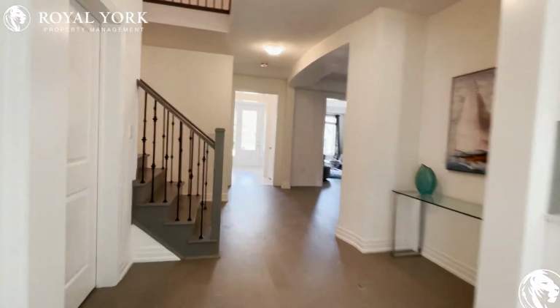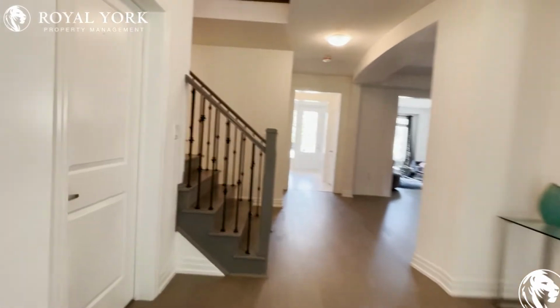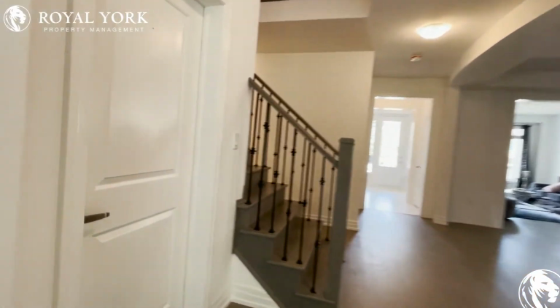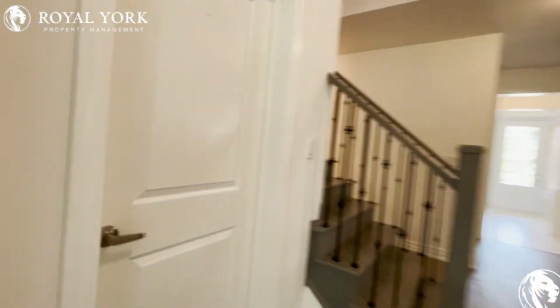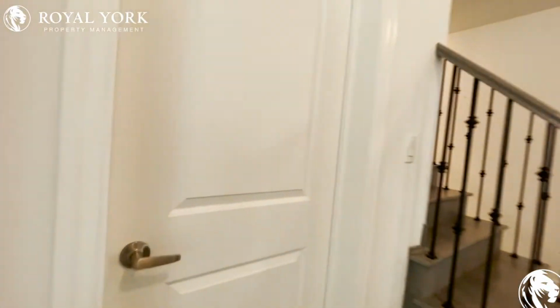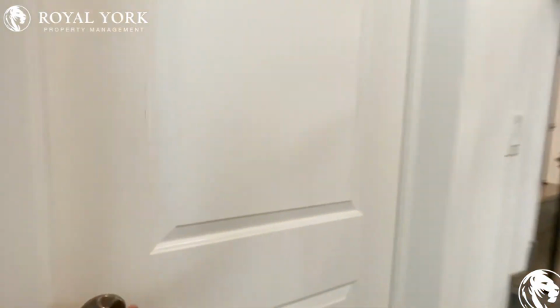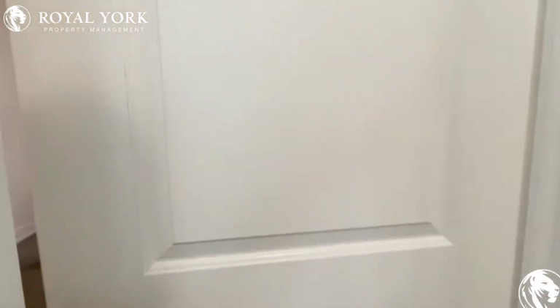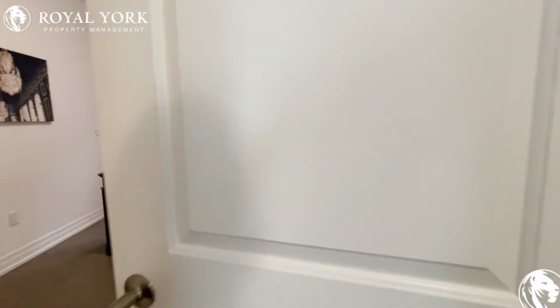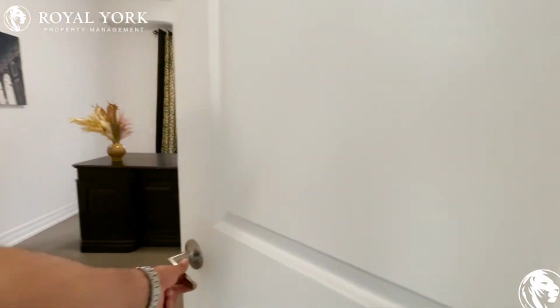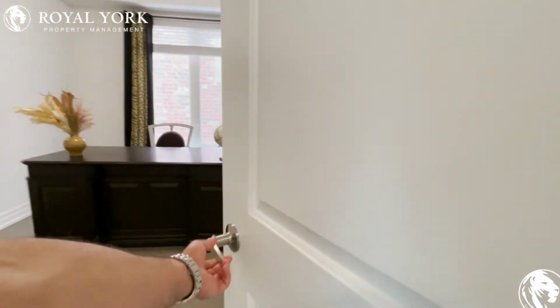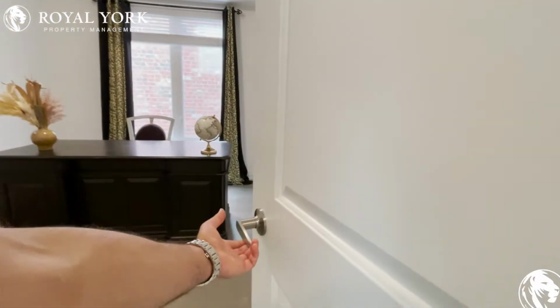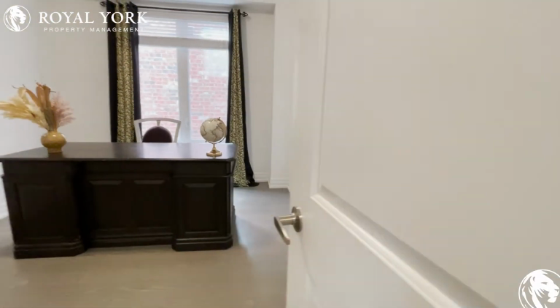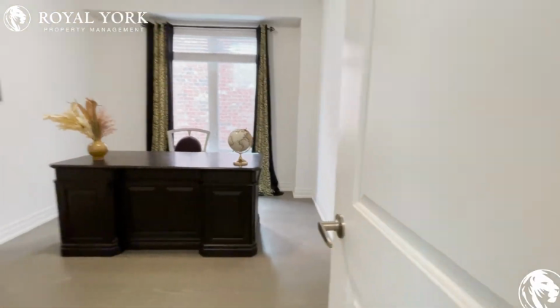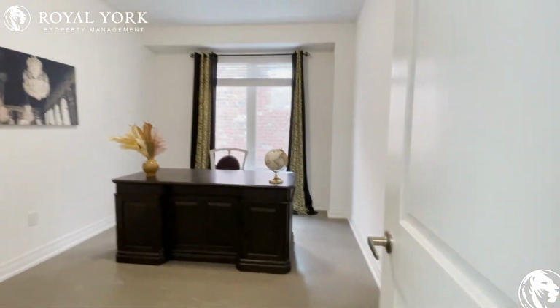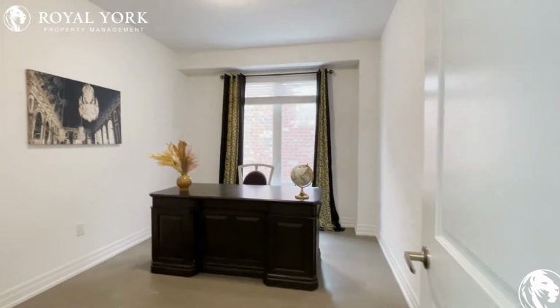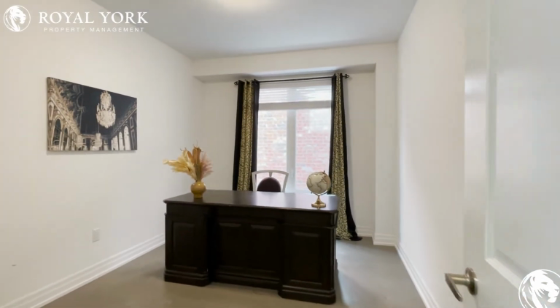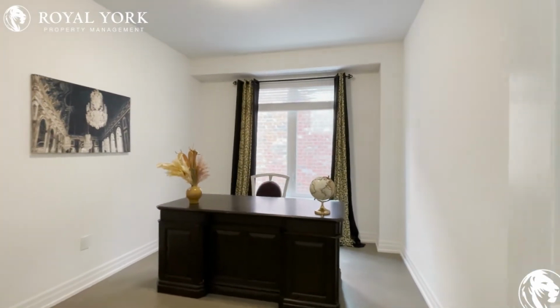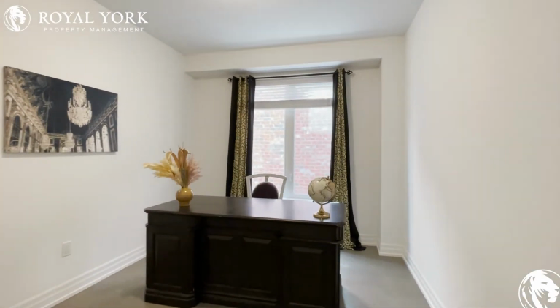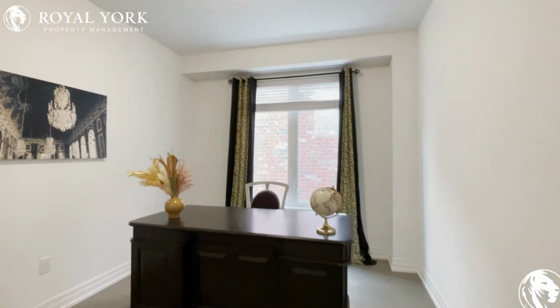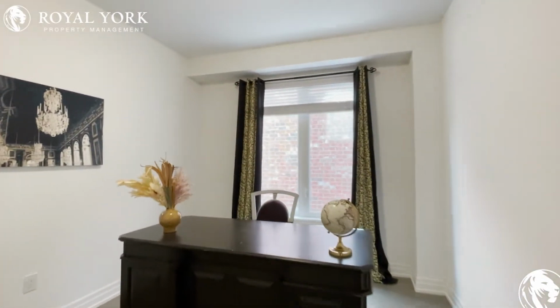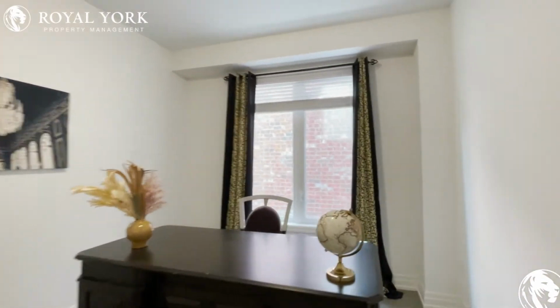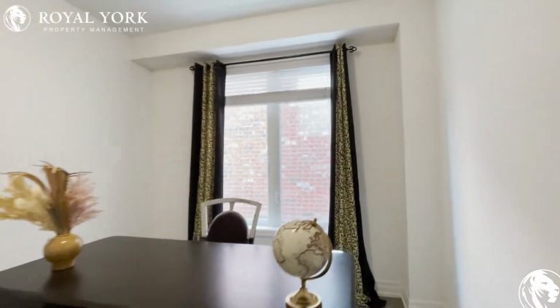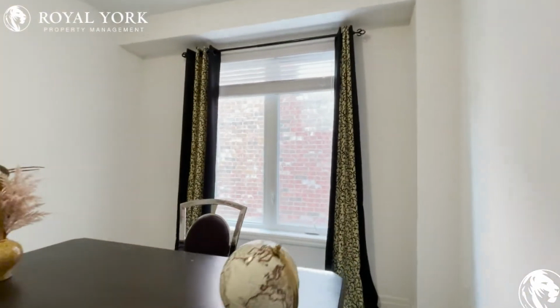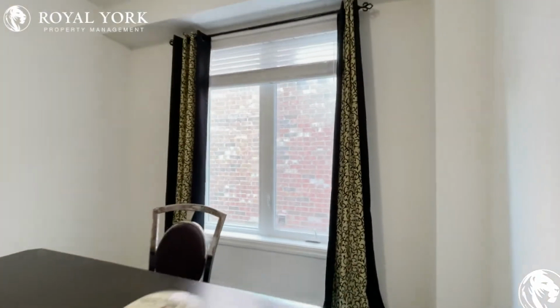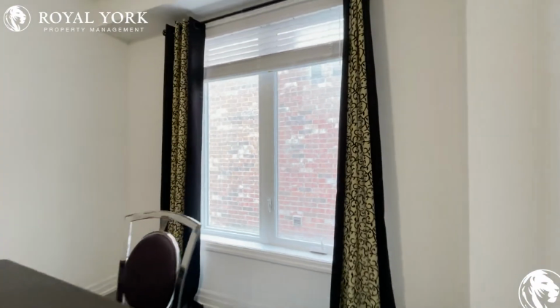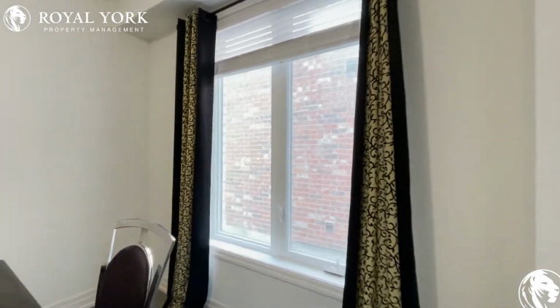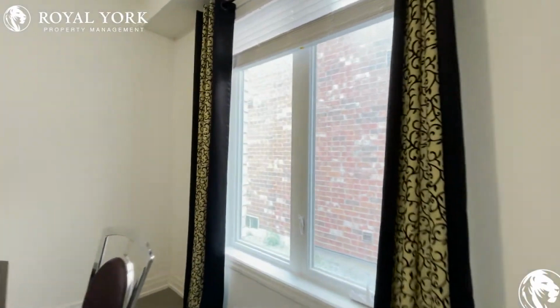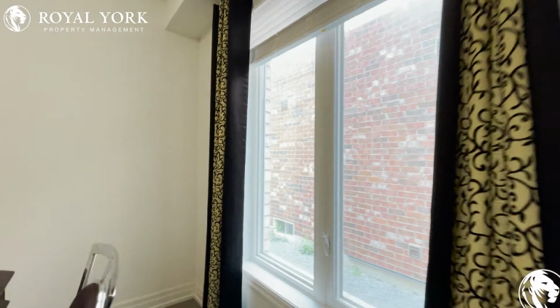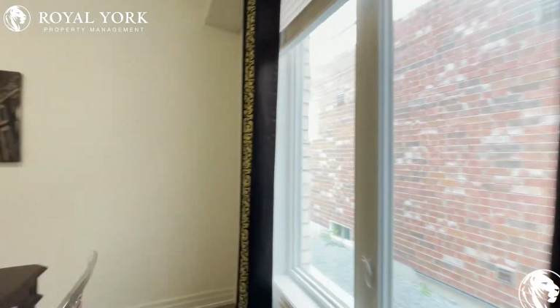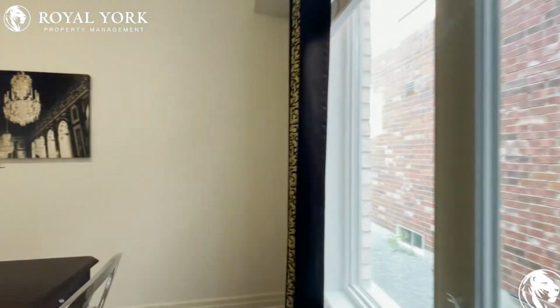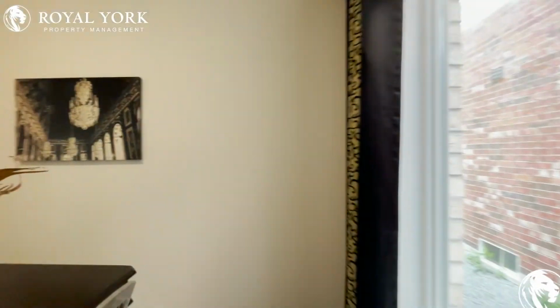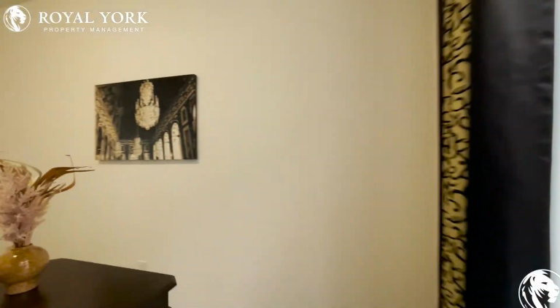On the left, we have the den, which is also an office space. It's a very good size and you have windows with tons of natural light pouring in.